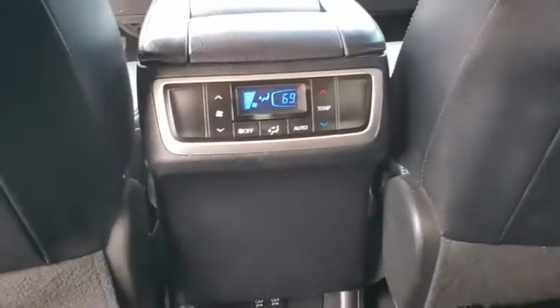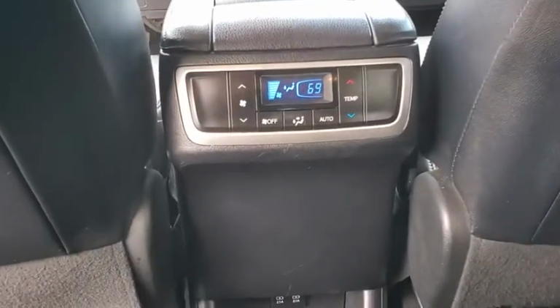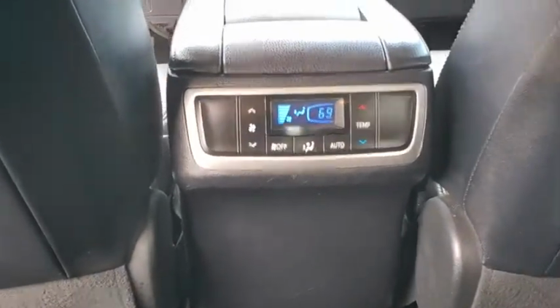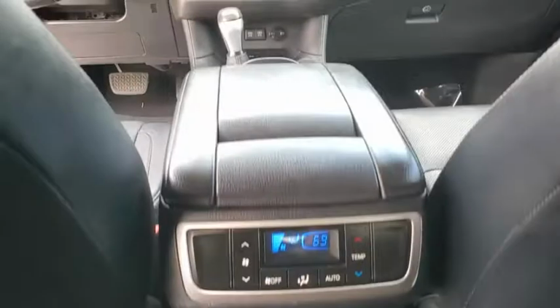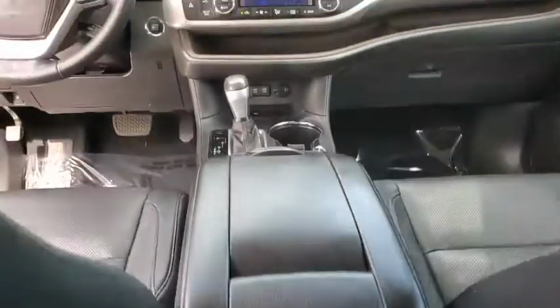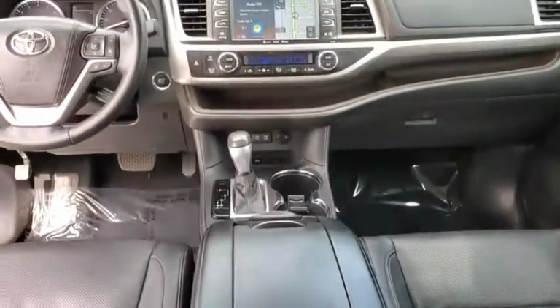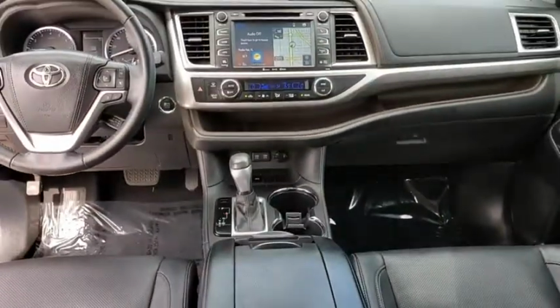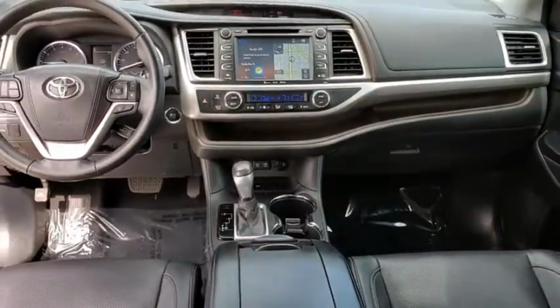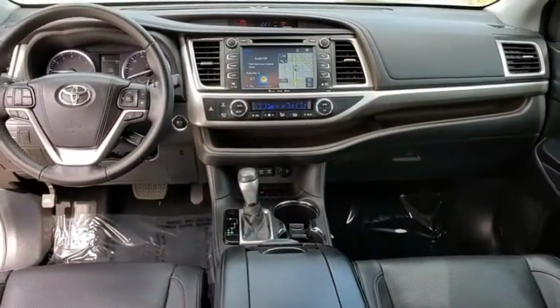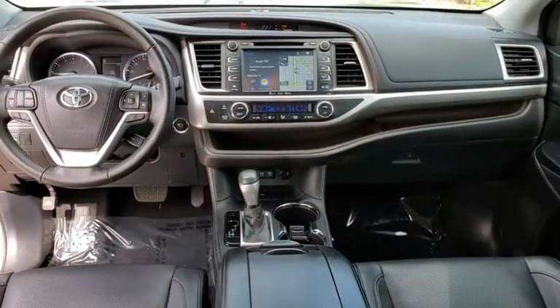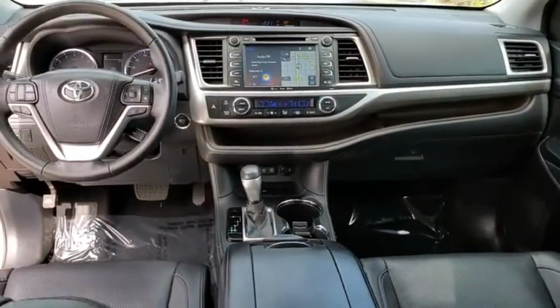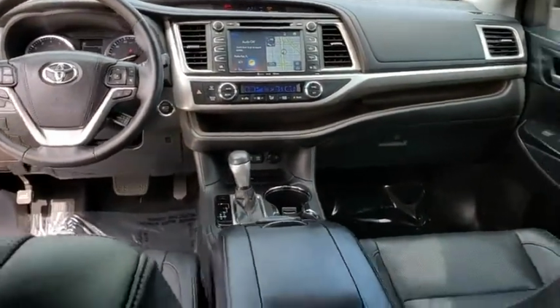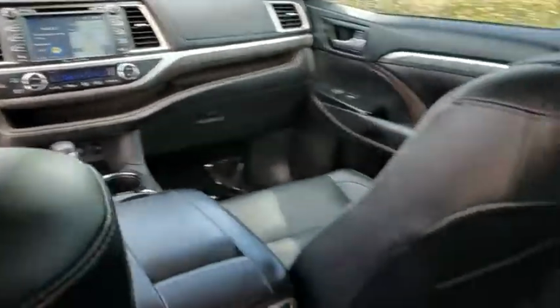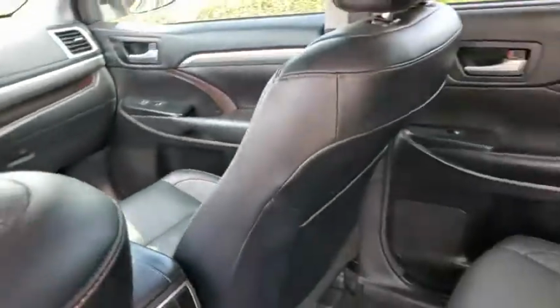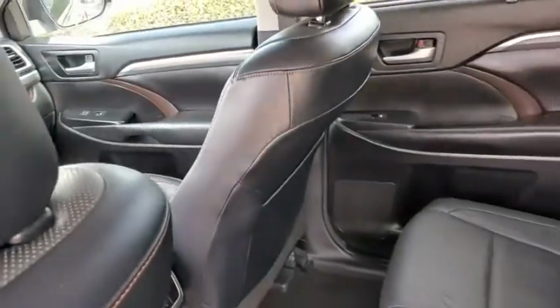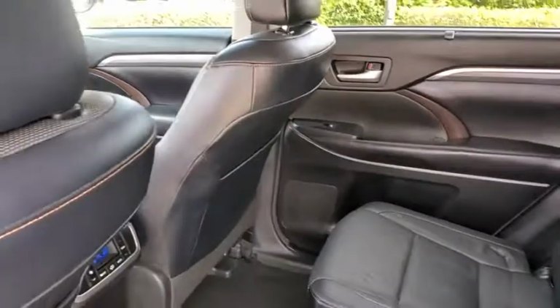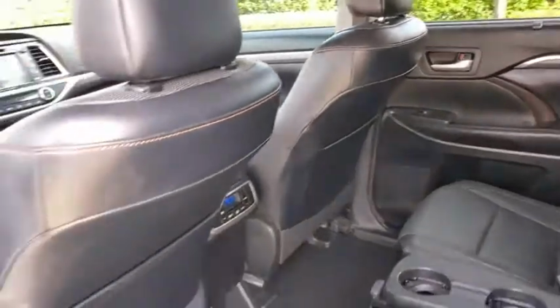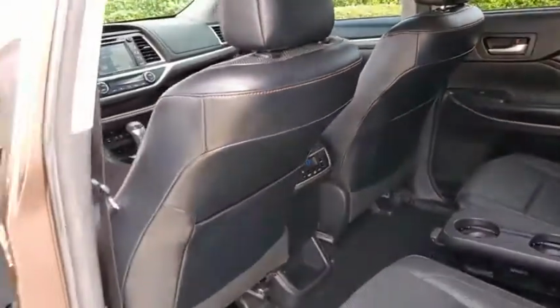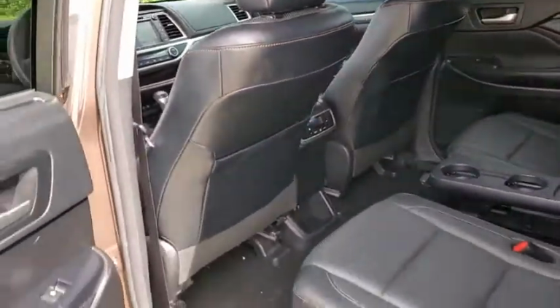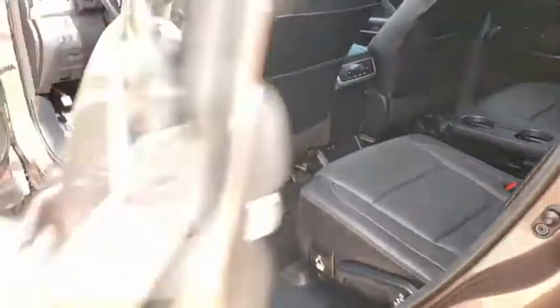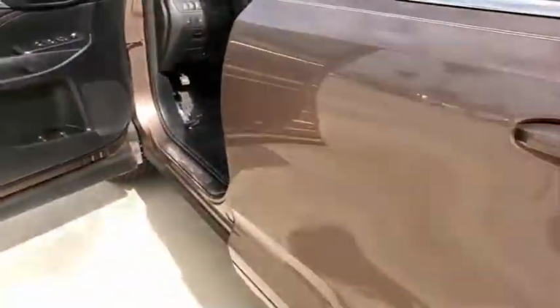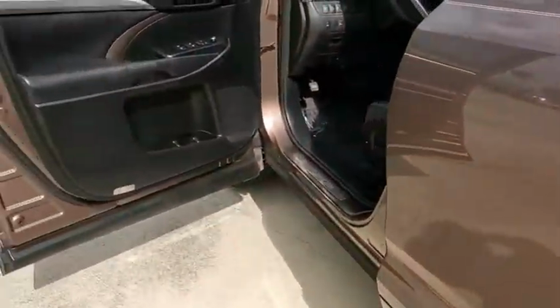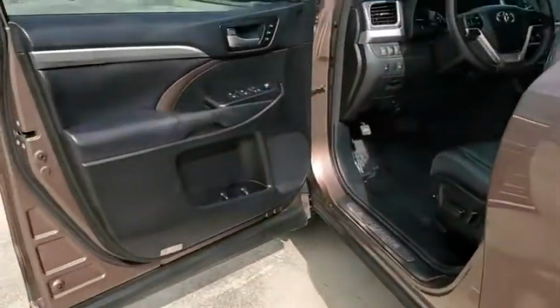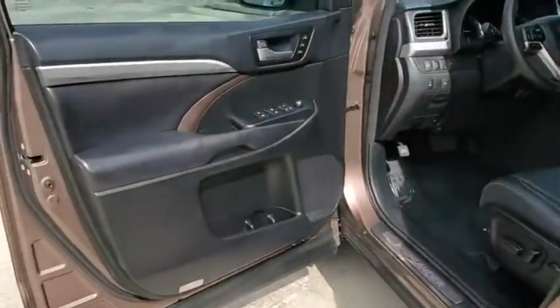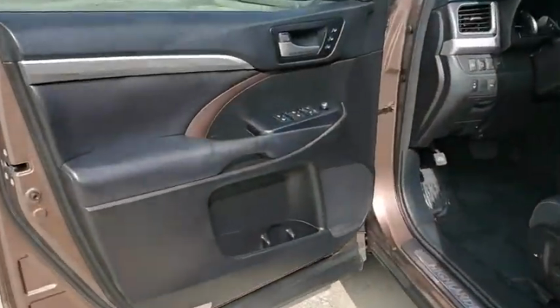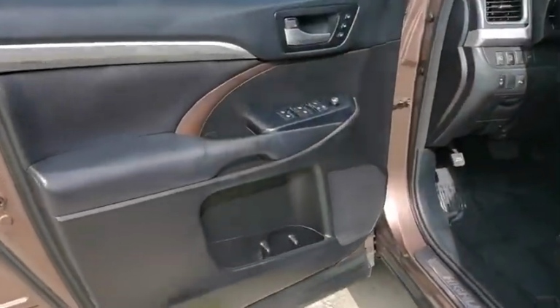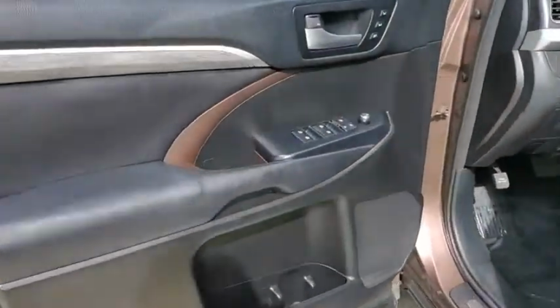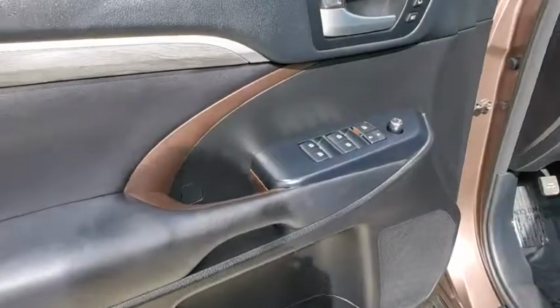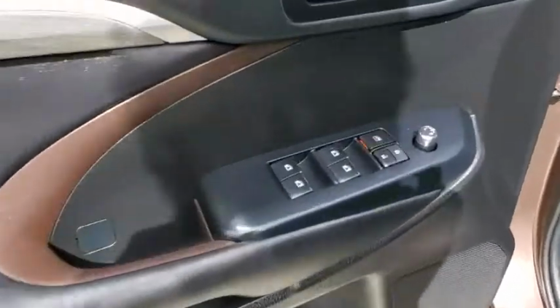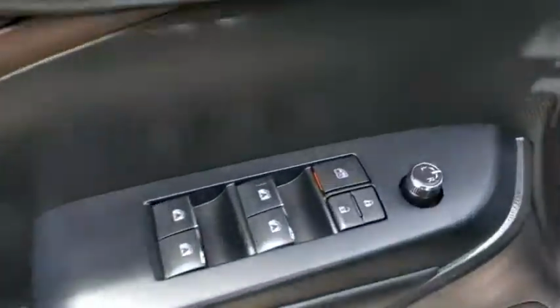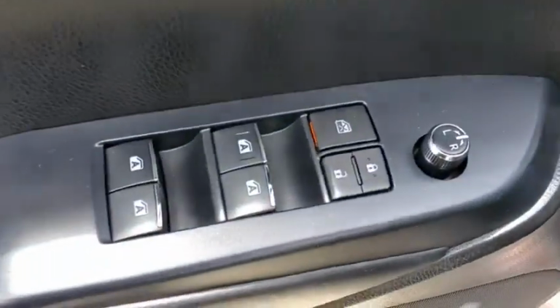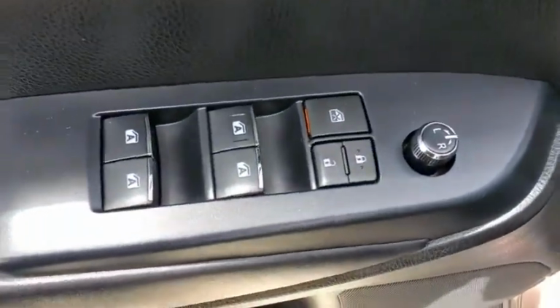dual airbags, alloy wheels, power steering, four-wheel disc brakes, electronic stability control, trip computer, rear window defroster, power windows, CD player, brake assist, panic alarm, remote keyless entry.